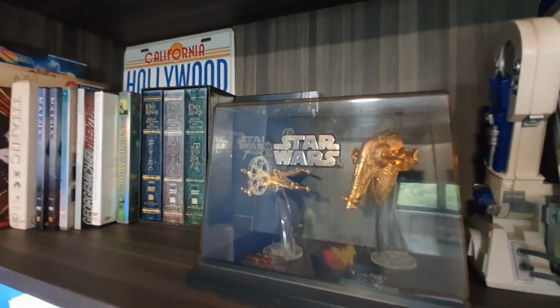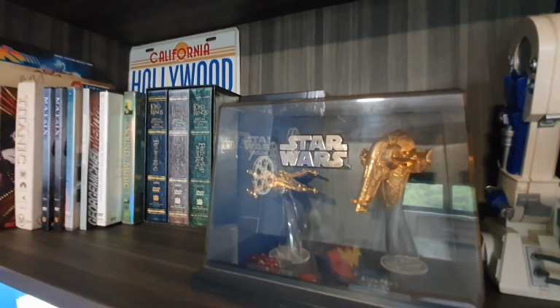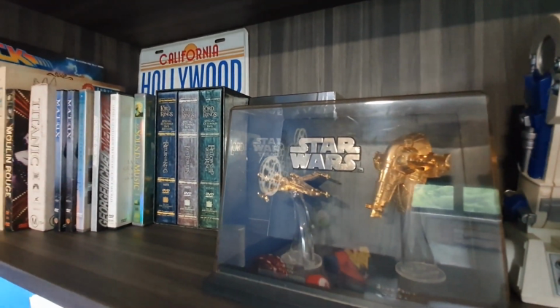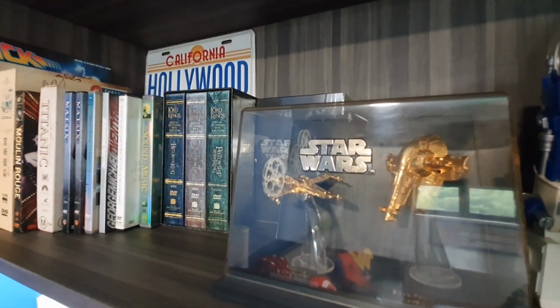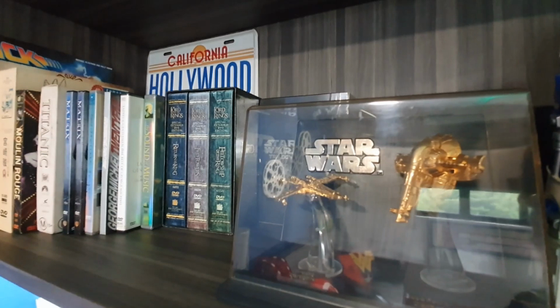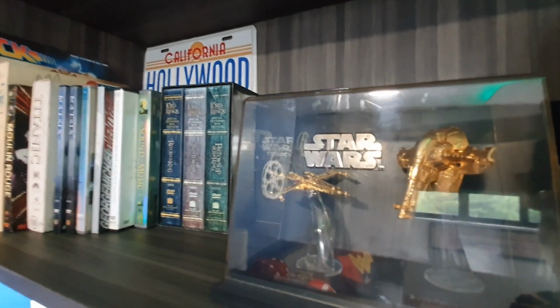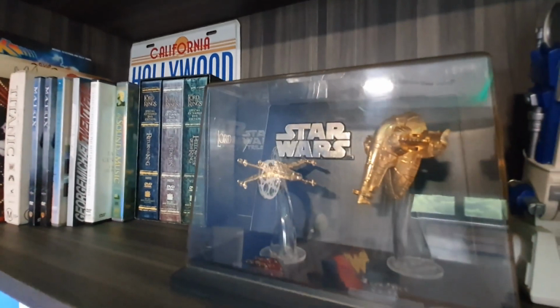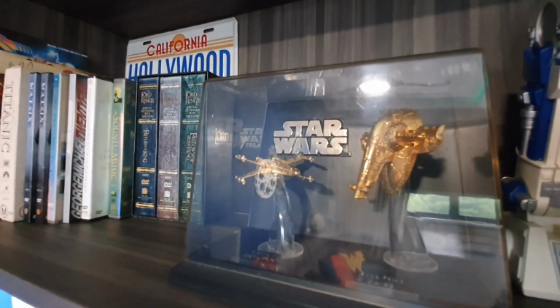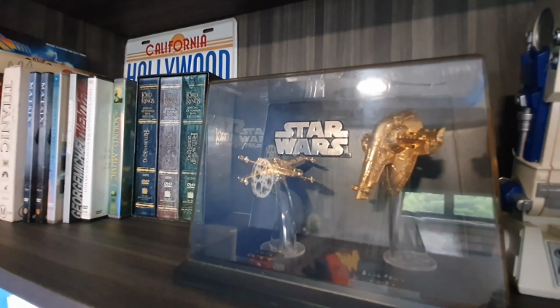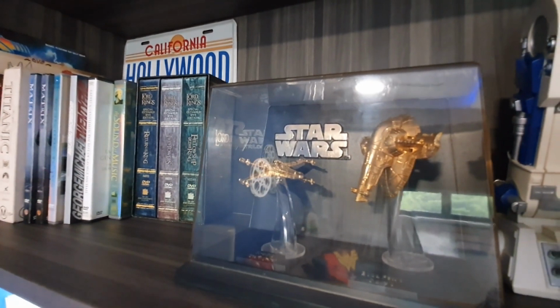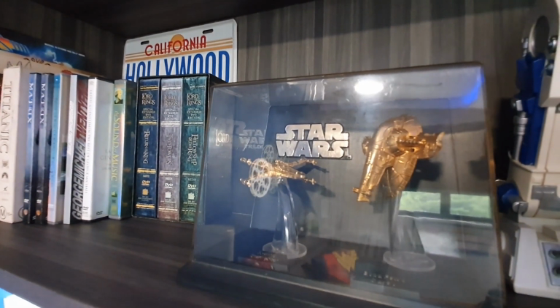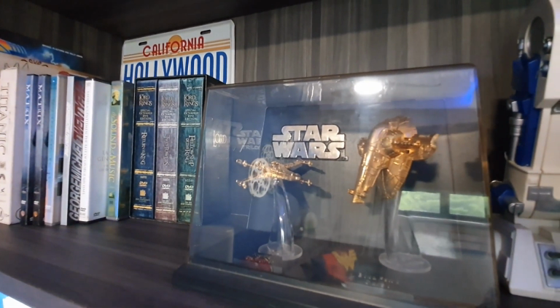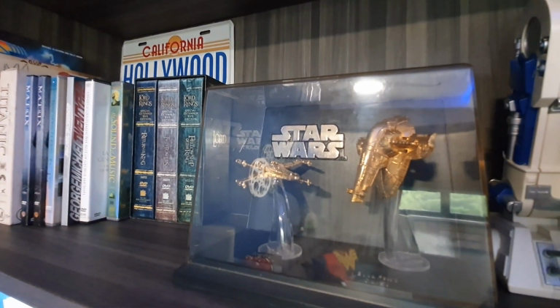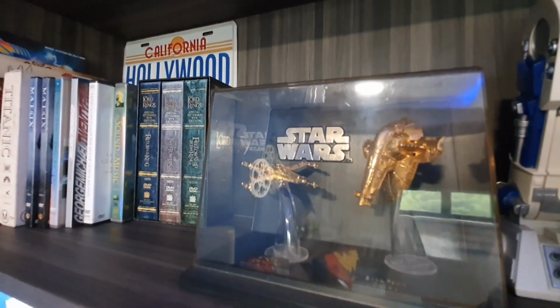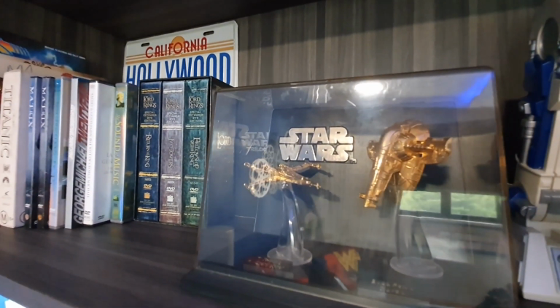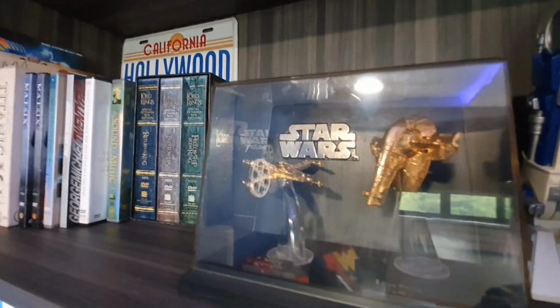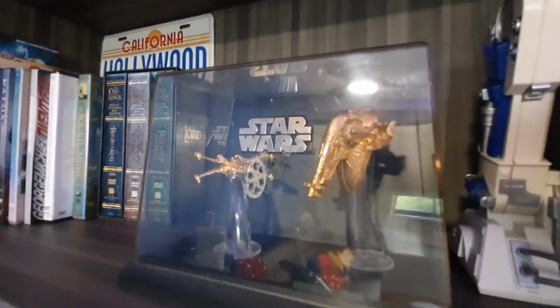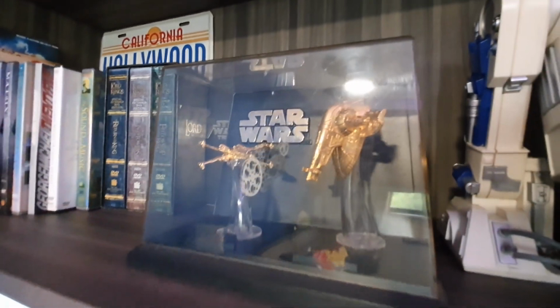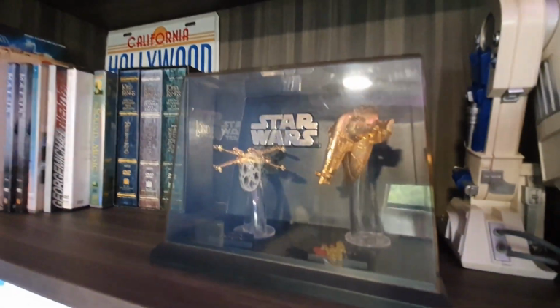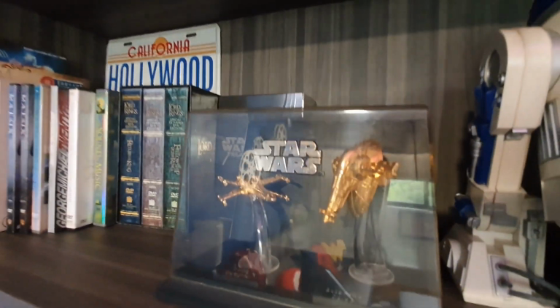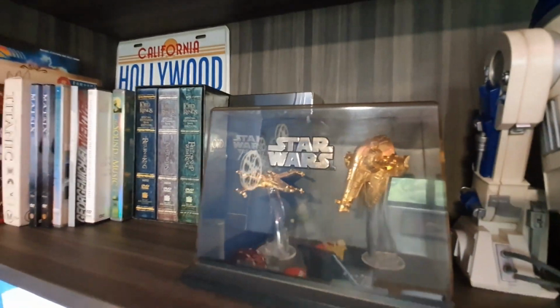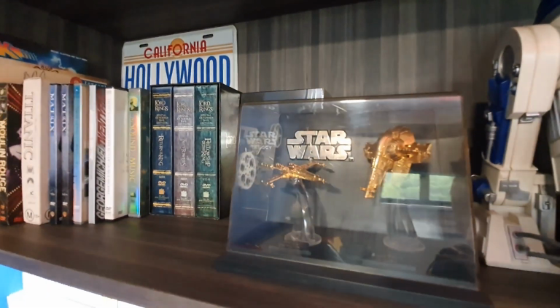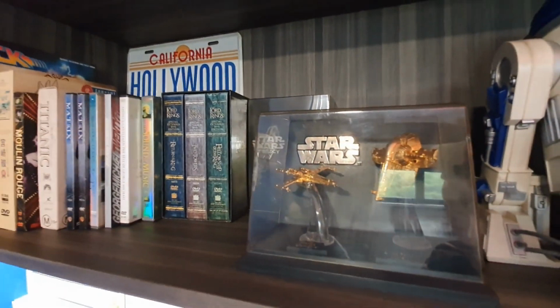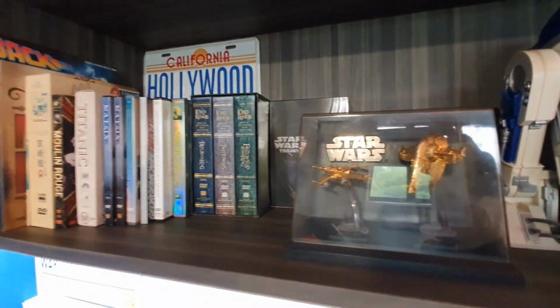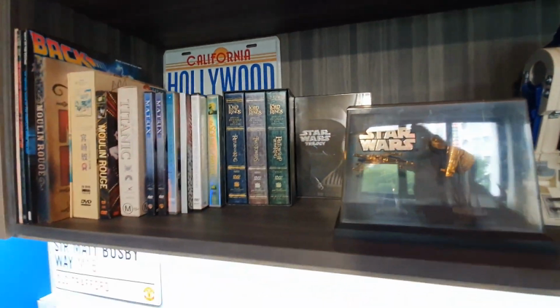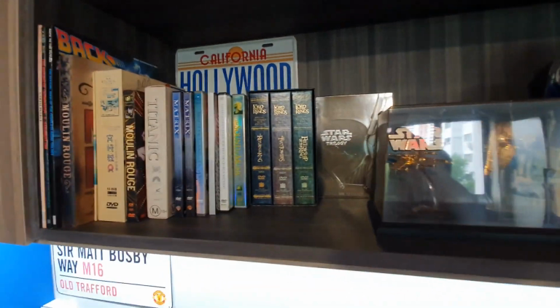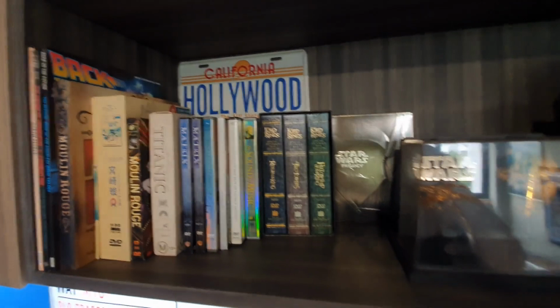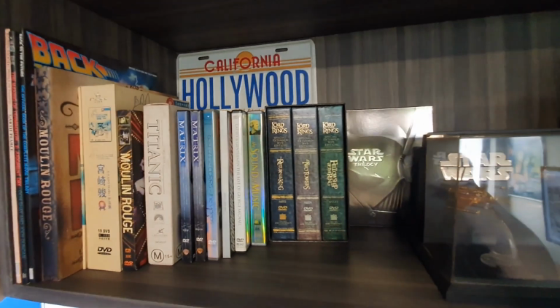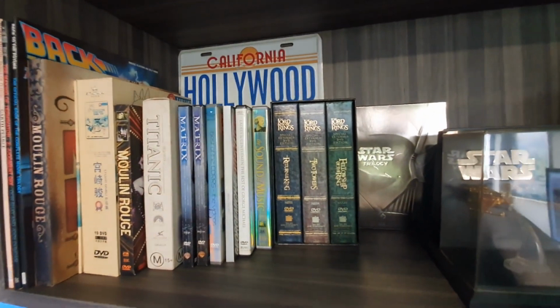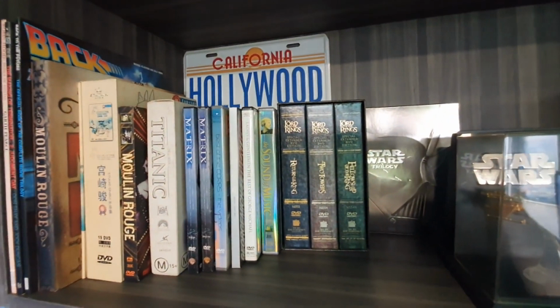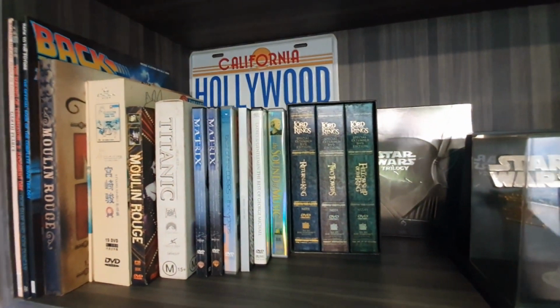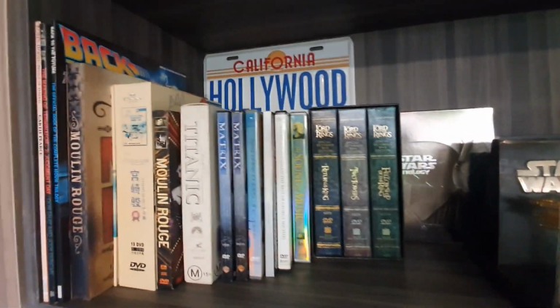This is a Star Wars 24K Gold Plated Micro Machine Classic Series featuring X-Wing and Slave 1. And I also have my collection of DVD sets and movie books.